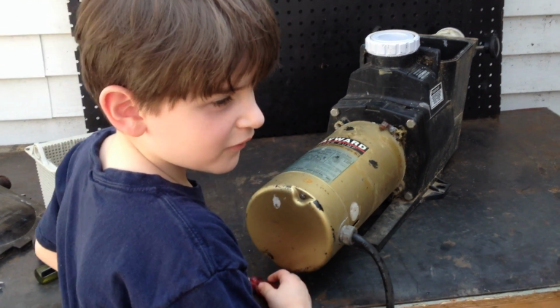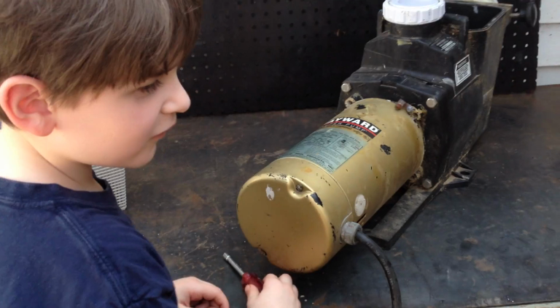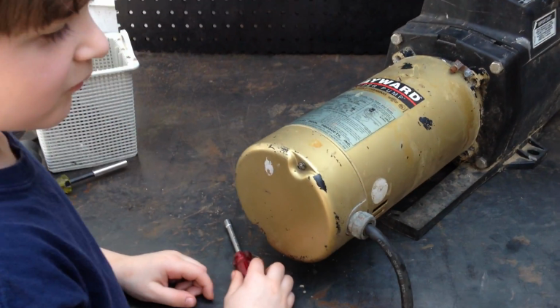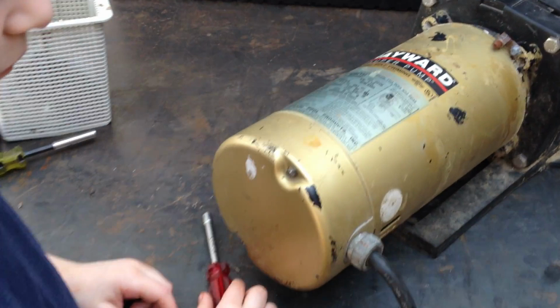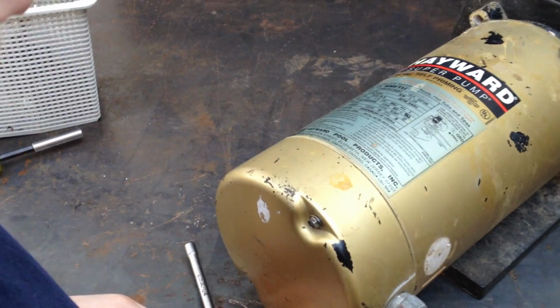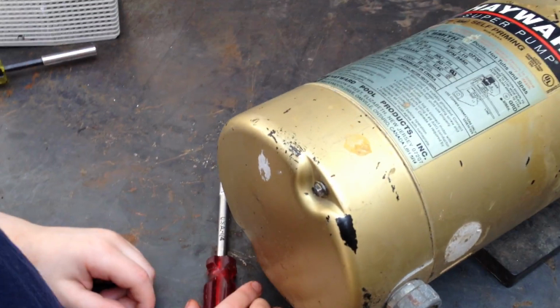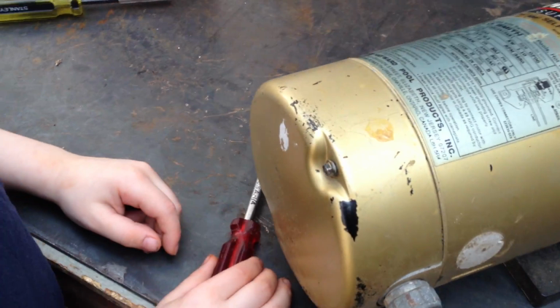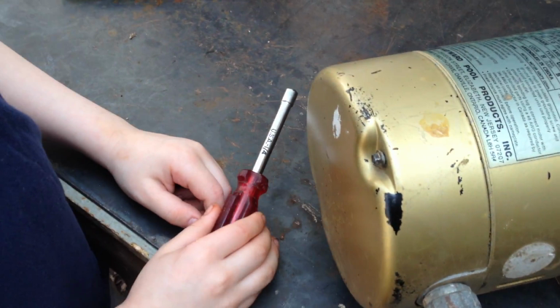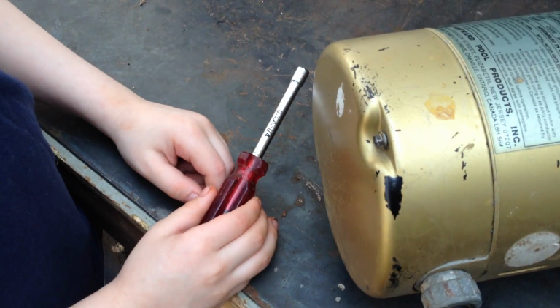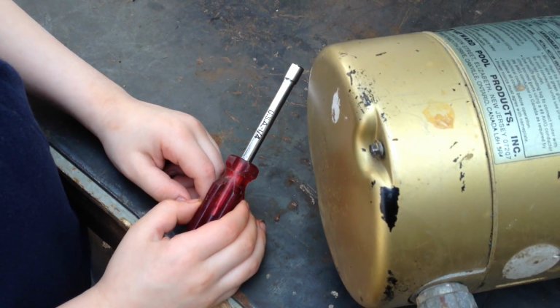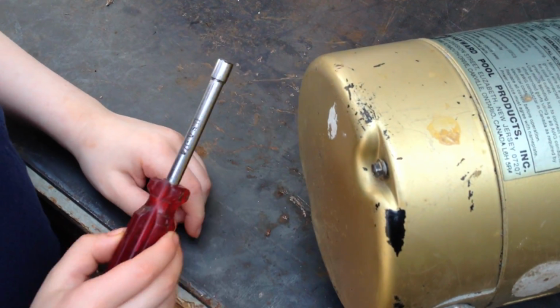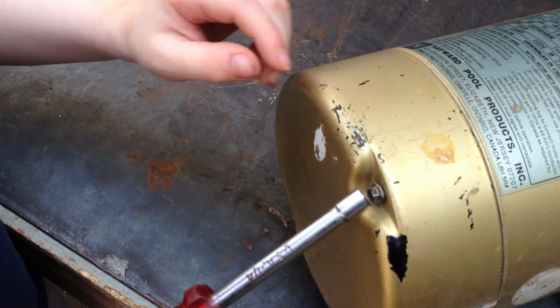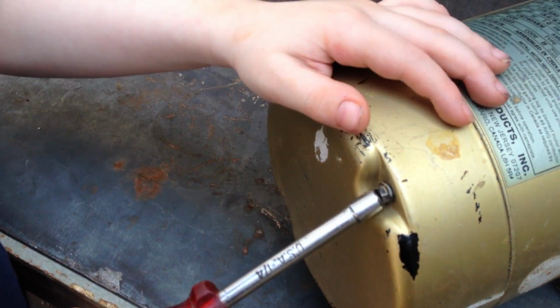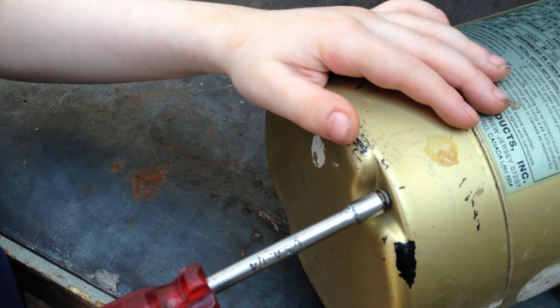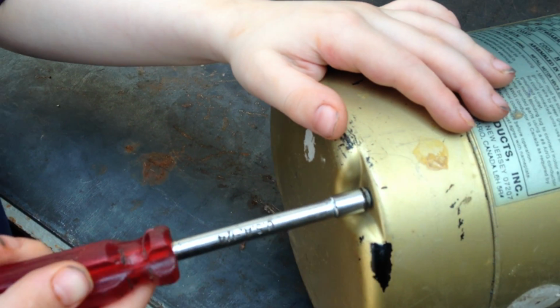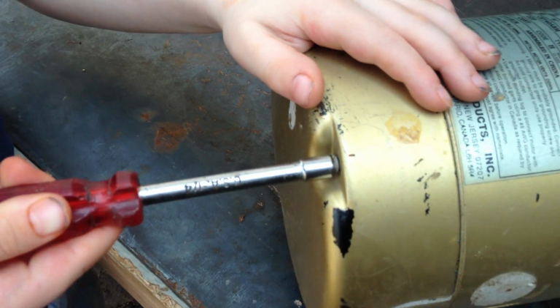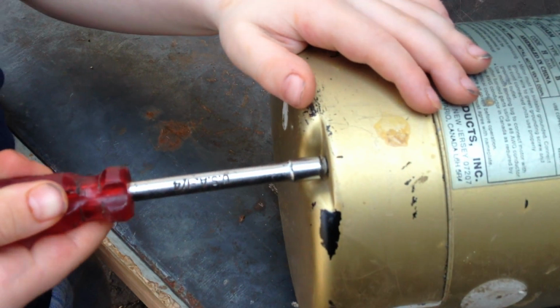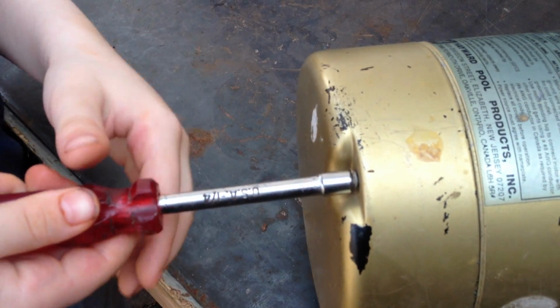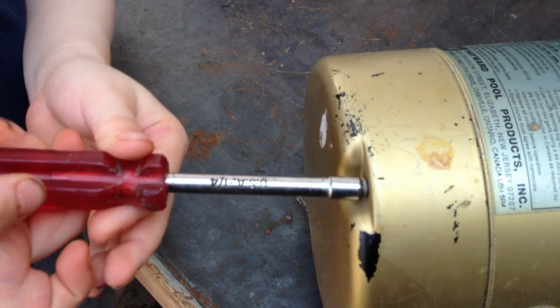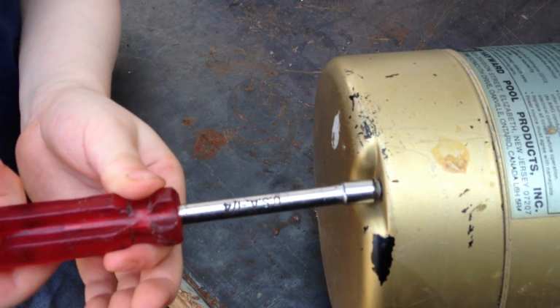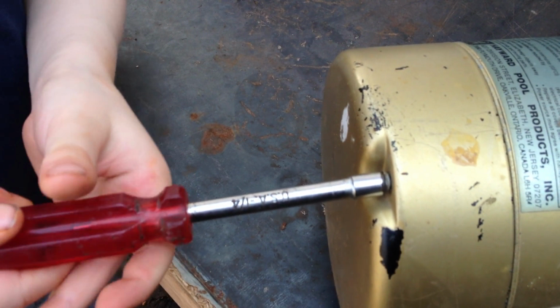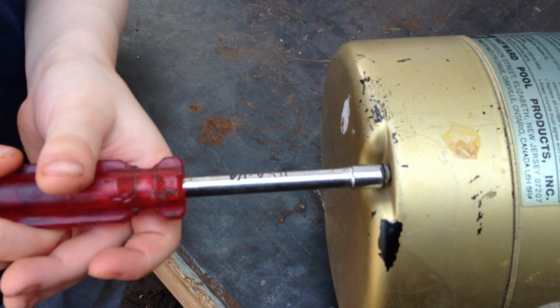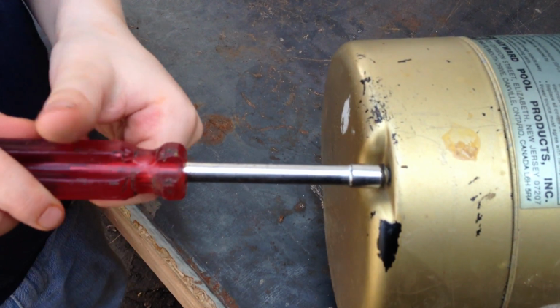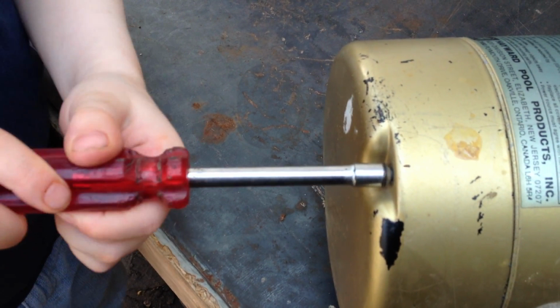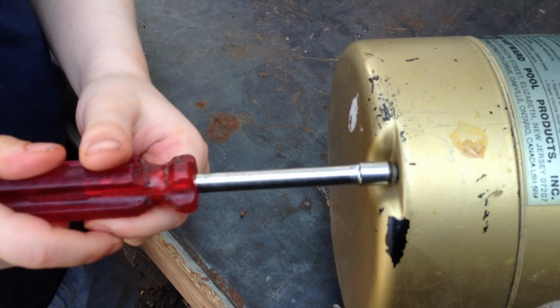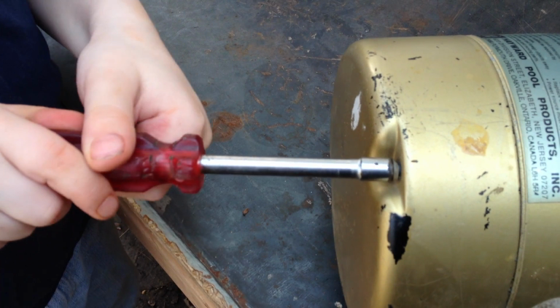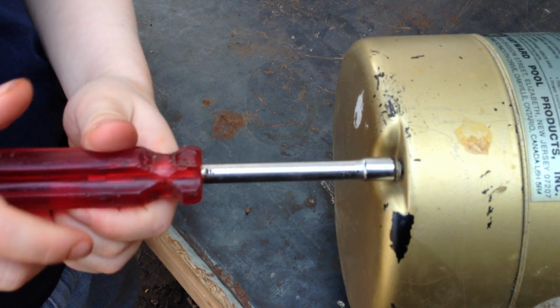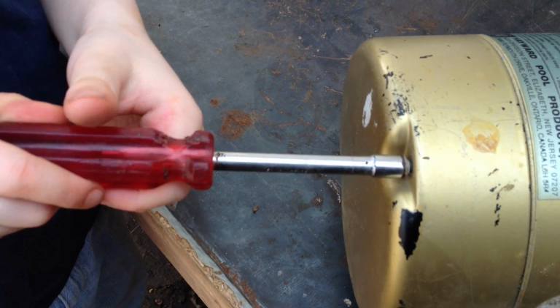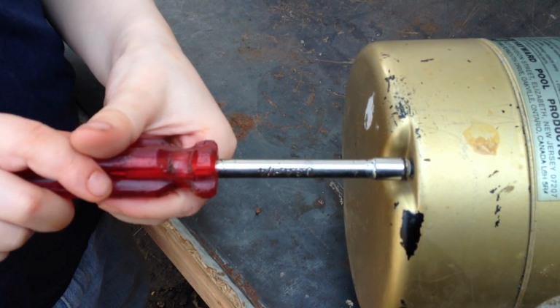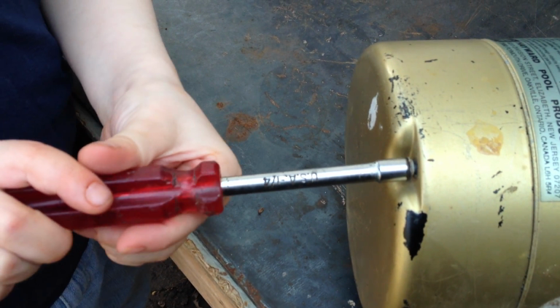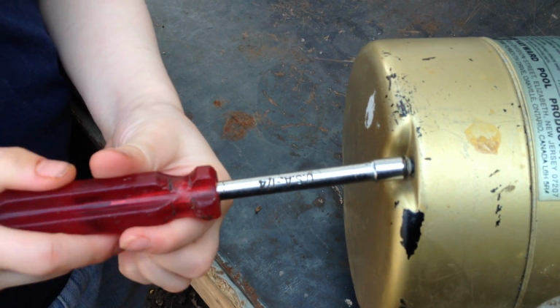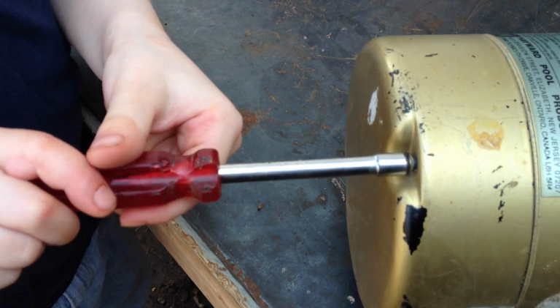Joseph Jr. today is going to show us how to loosen the back of the motor. The first thing you're going to do is you need a nut driver, just as Joseph has here, and you're going to turn the bolts to the left — Lefty Lucy.